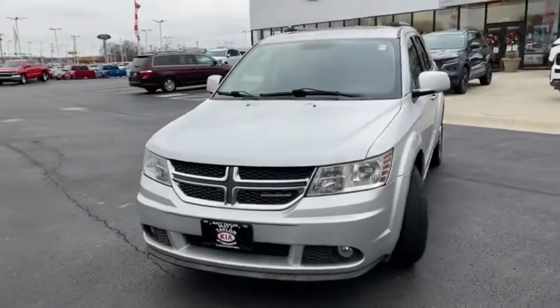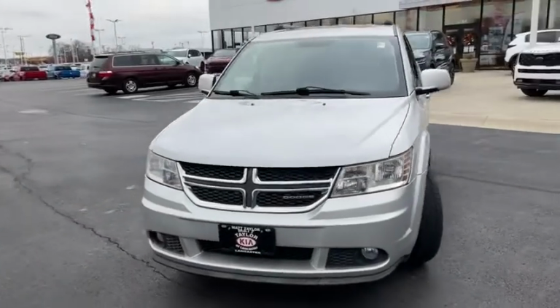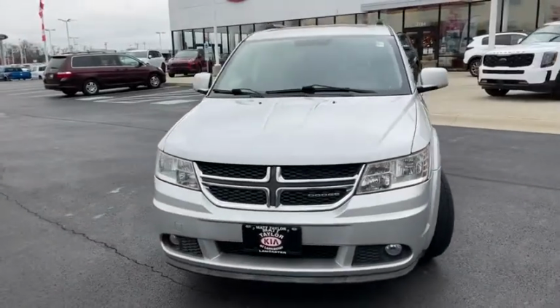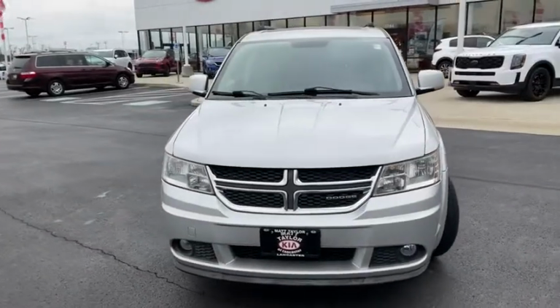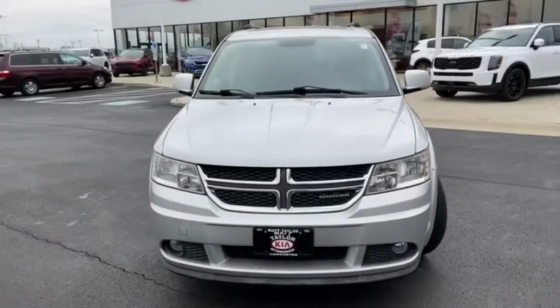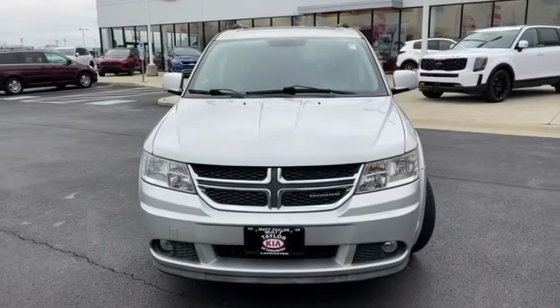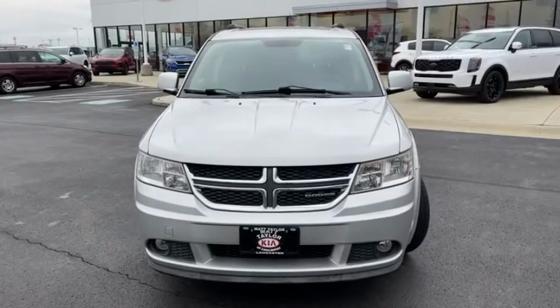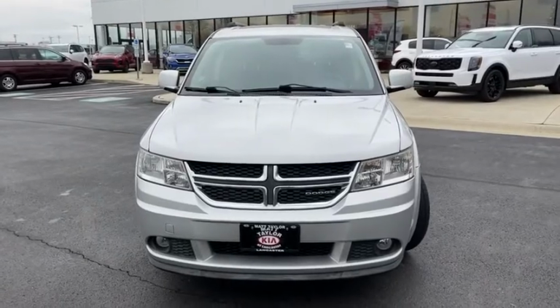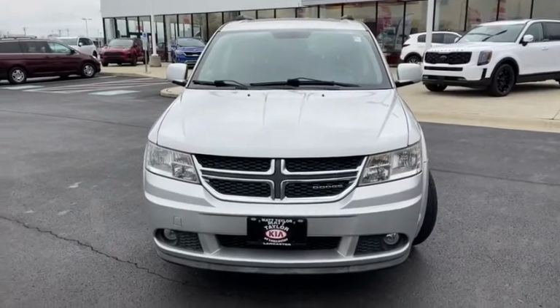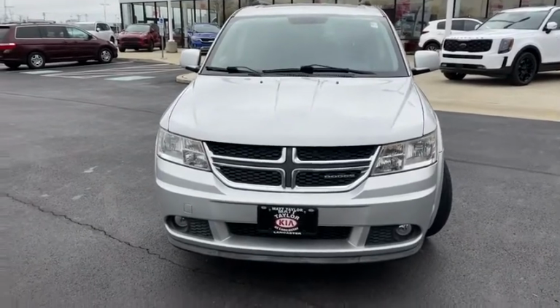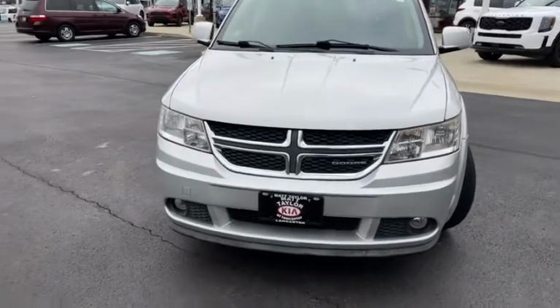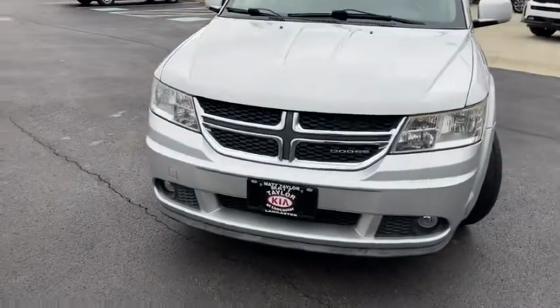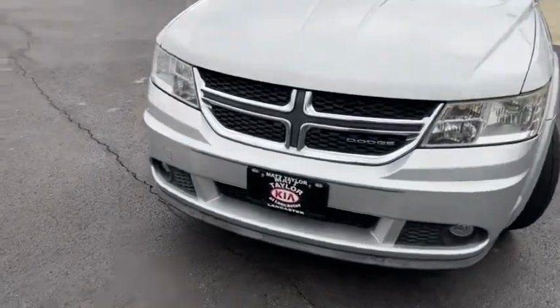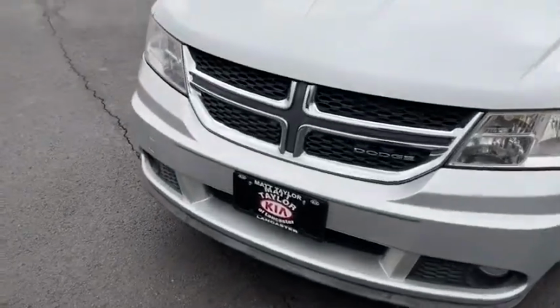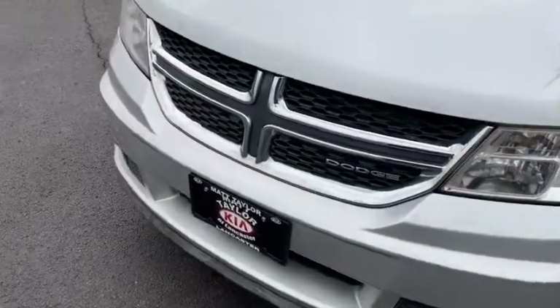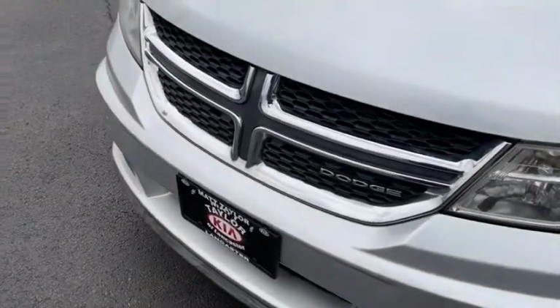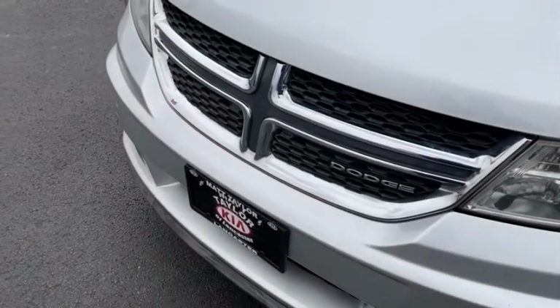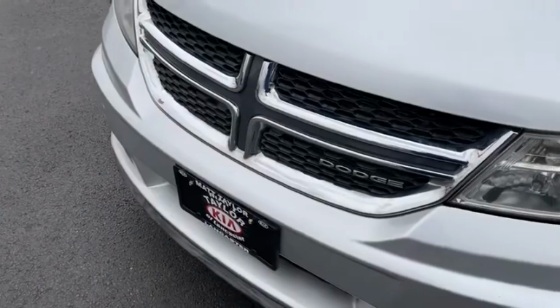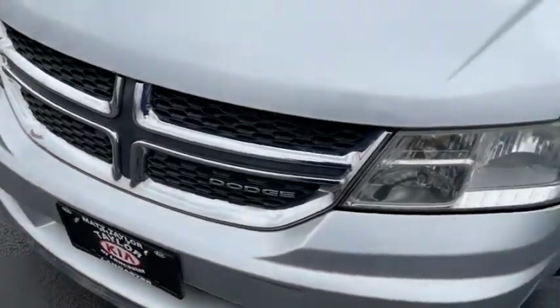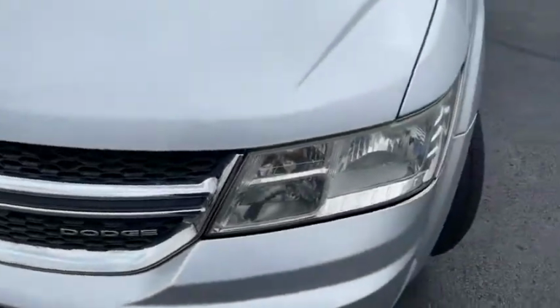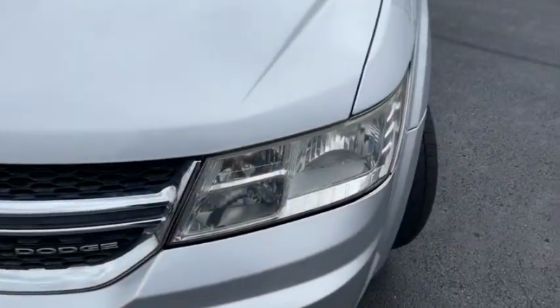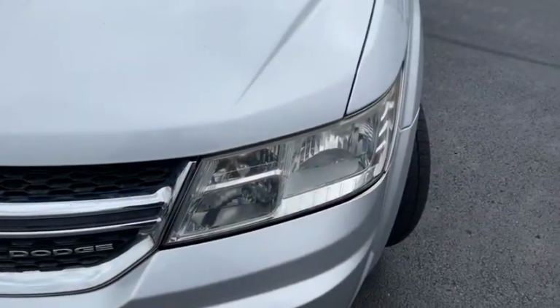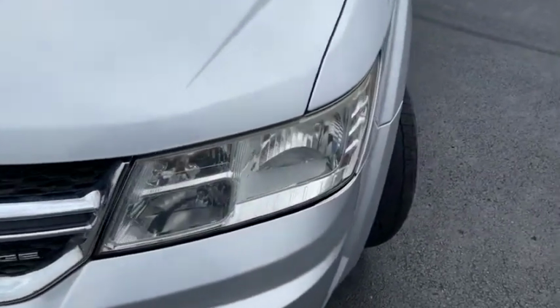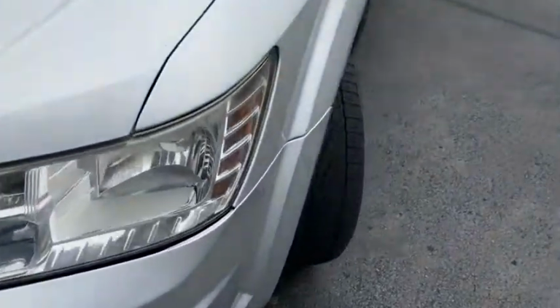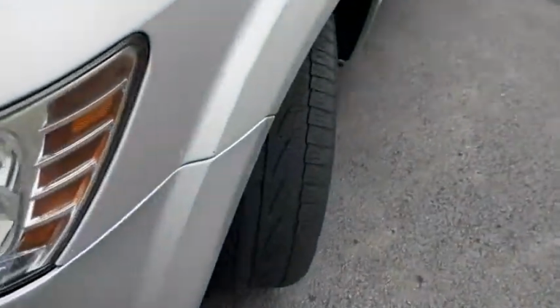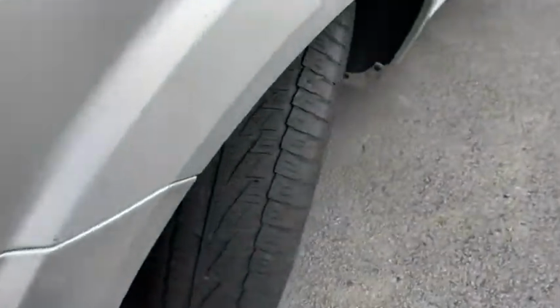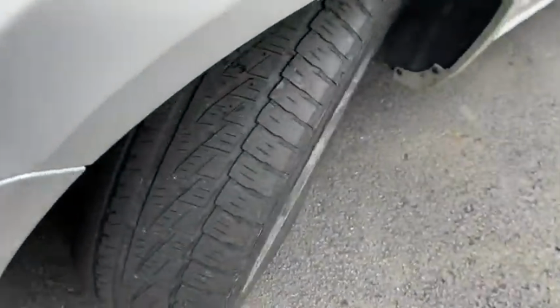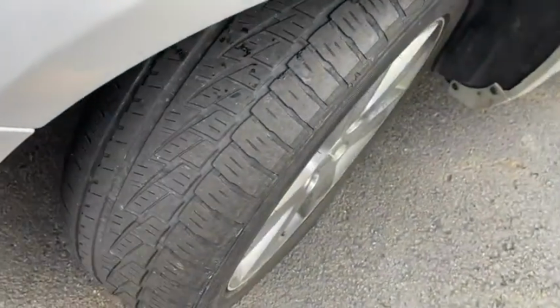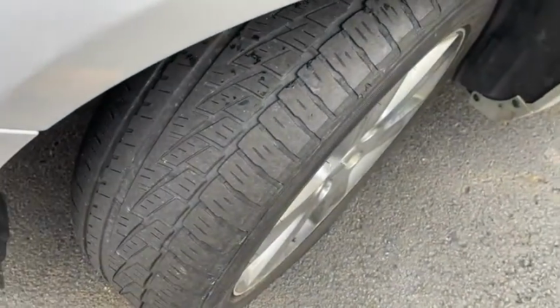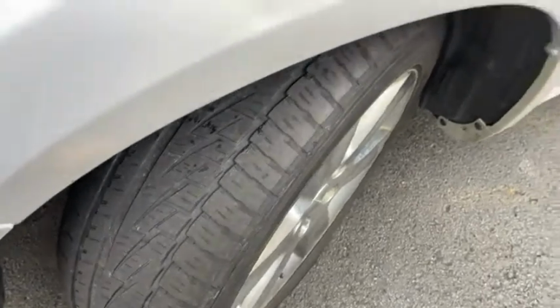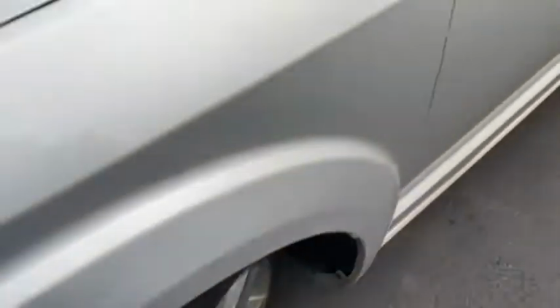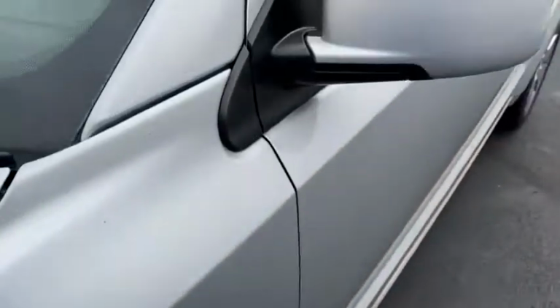Trip computer, Sirius satellite radio, remote keyless entry, panic alarm, overhead console, and Uconnect hands-free group. This vehicle offers reliability and good looks at a great price. So come in and take a test drive today.